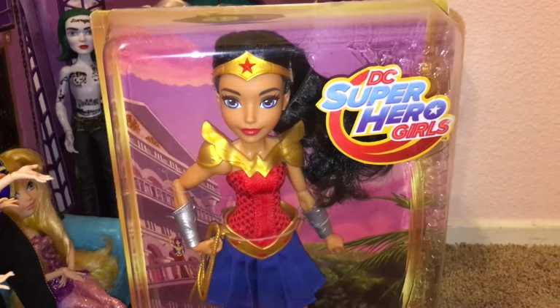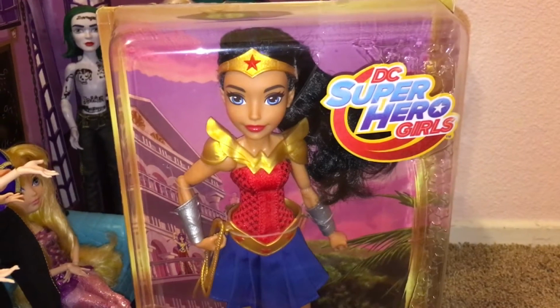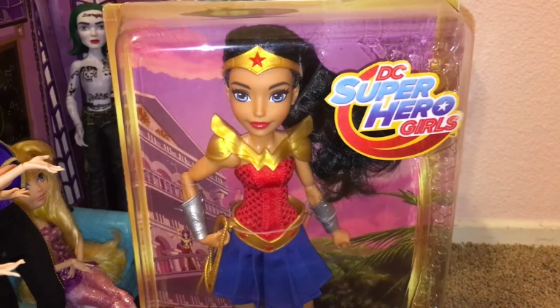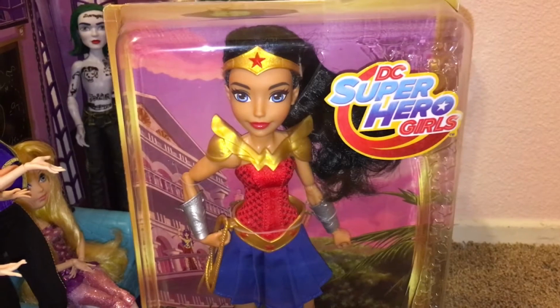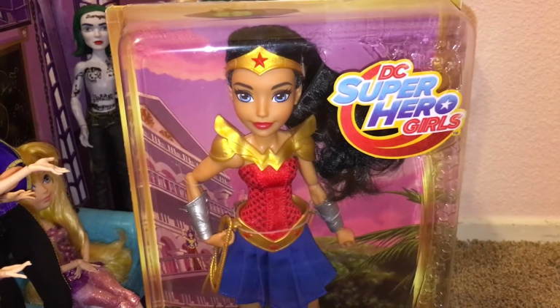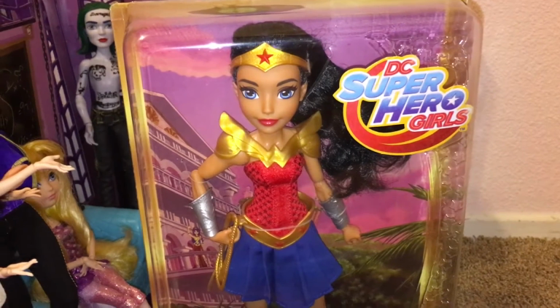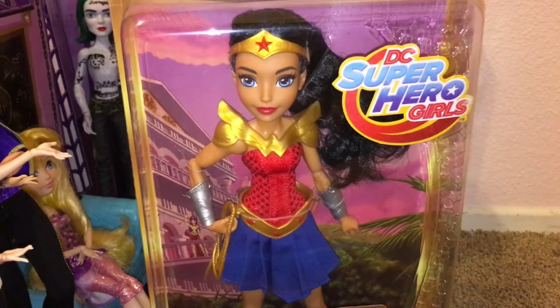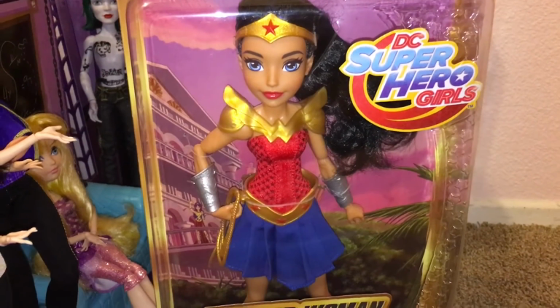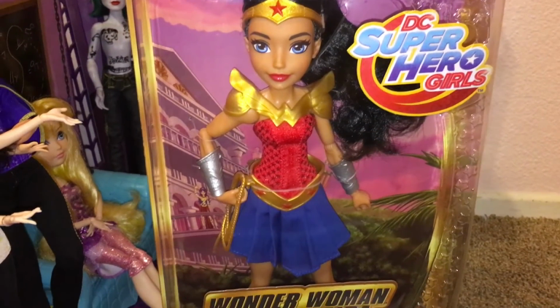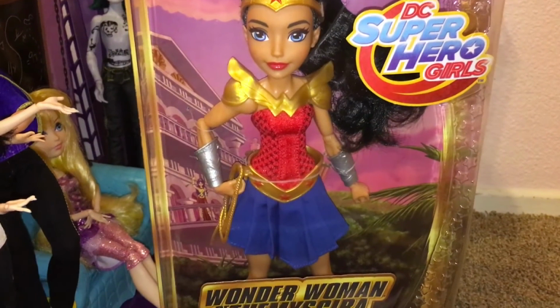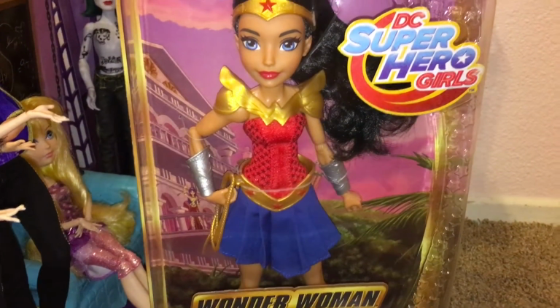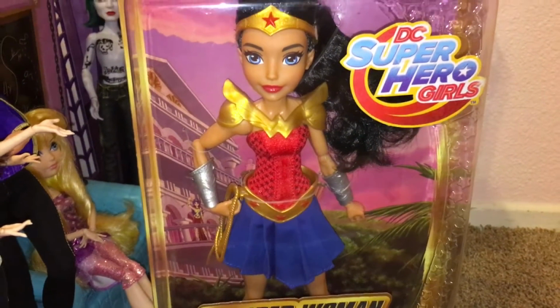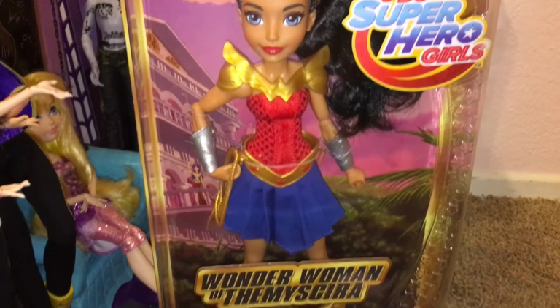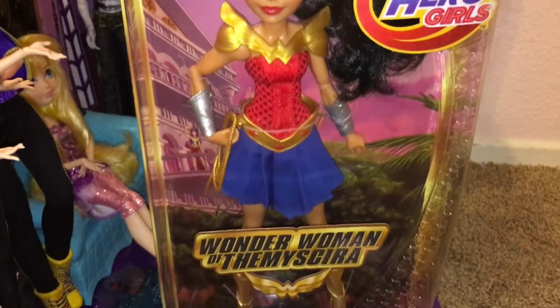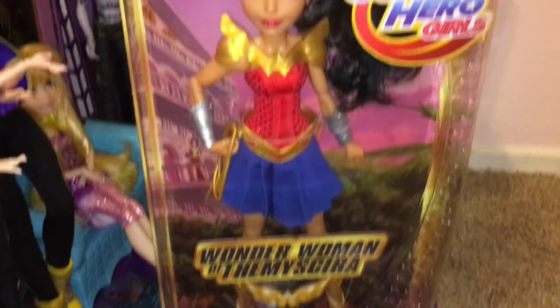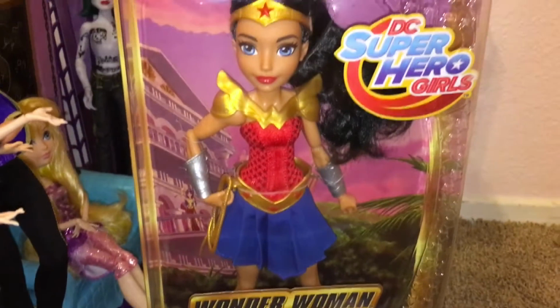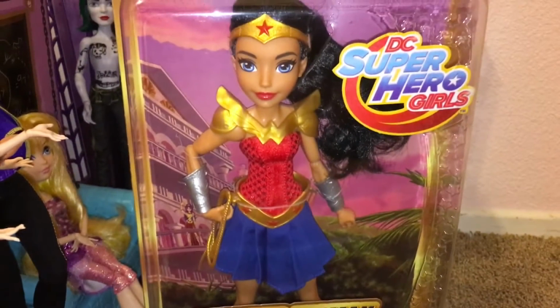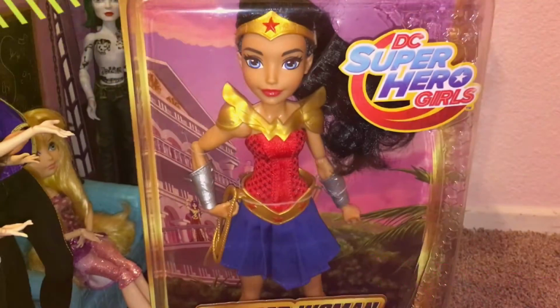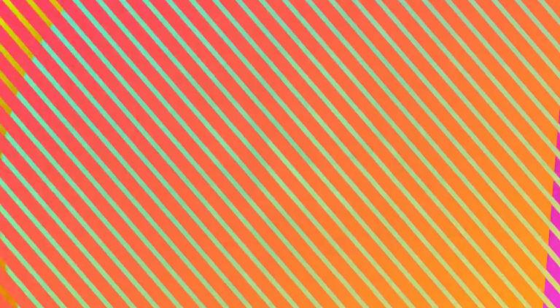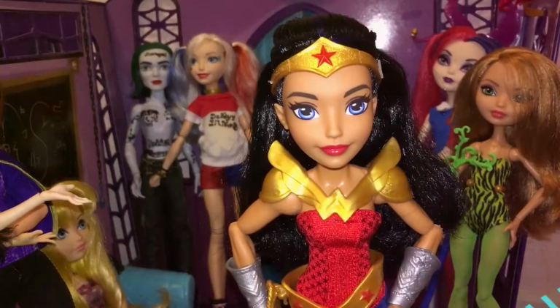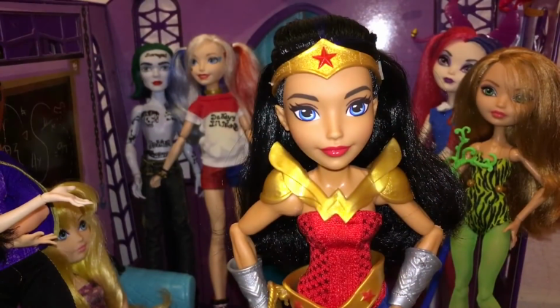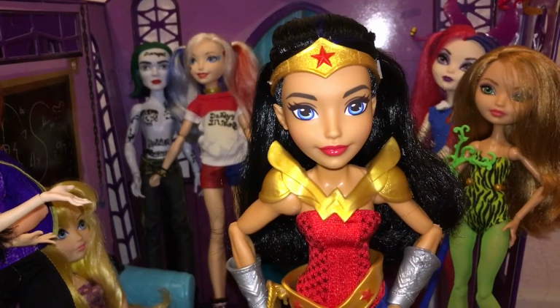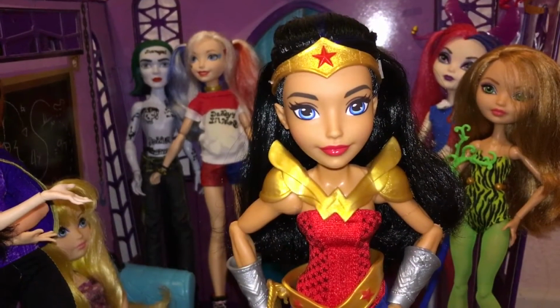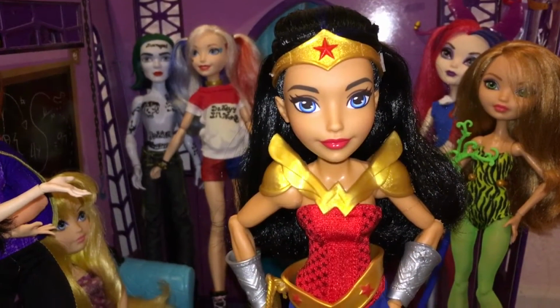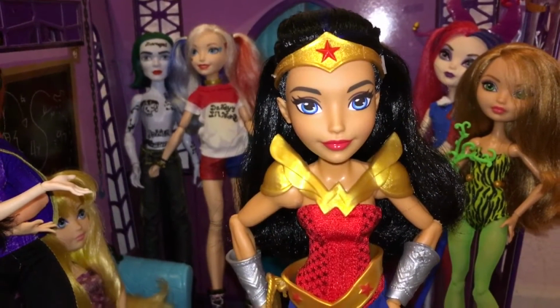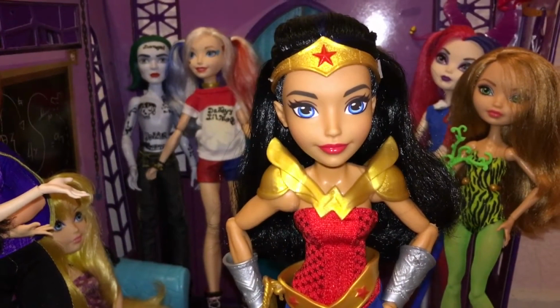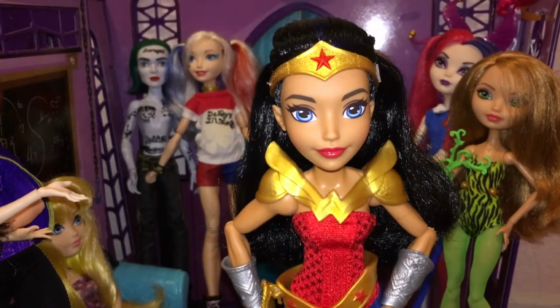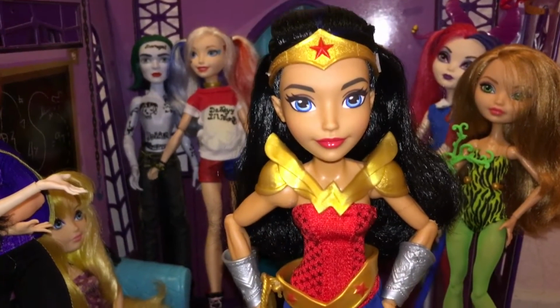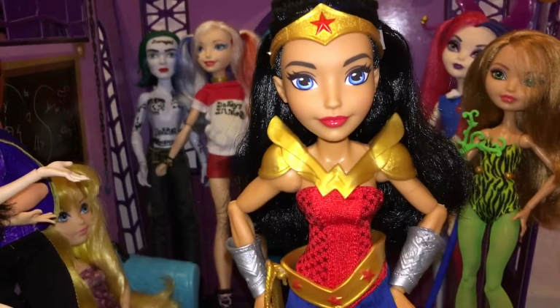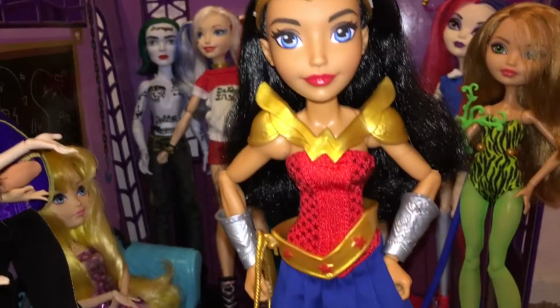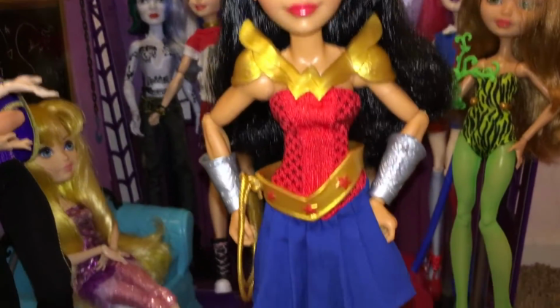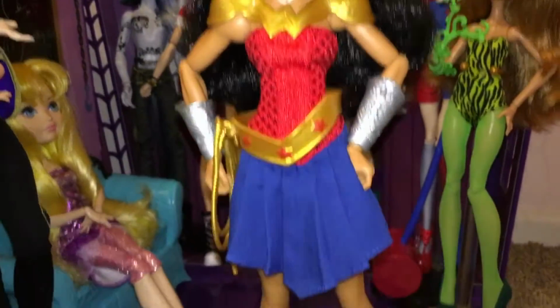And now I'm going to take Wonder Woman out of the box. And we'll be right back. And we're back, so here's Princess Diana out of the box.